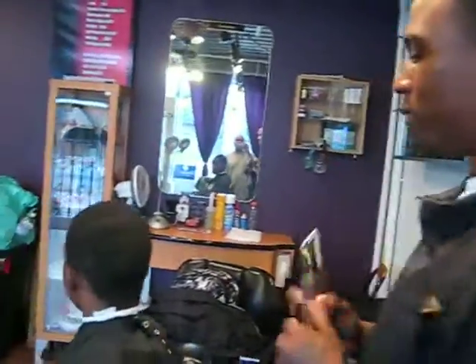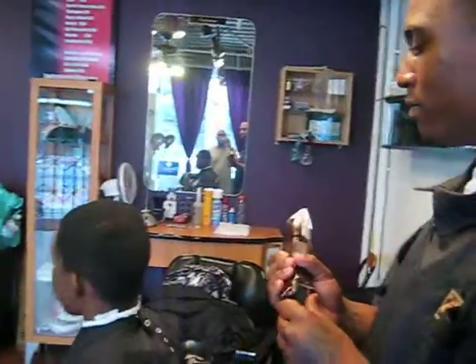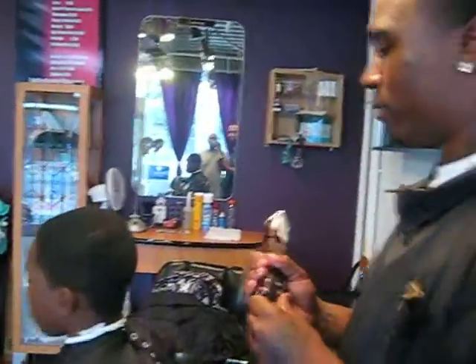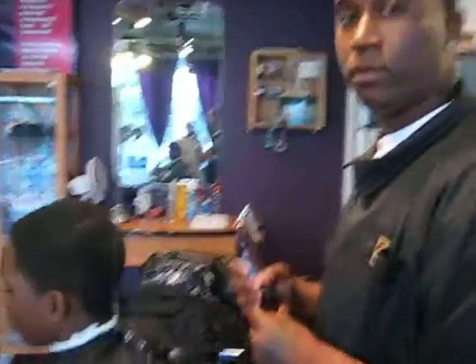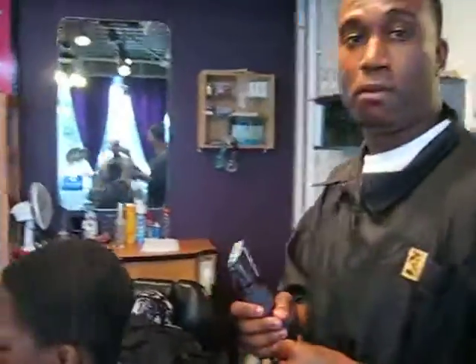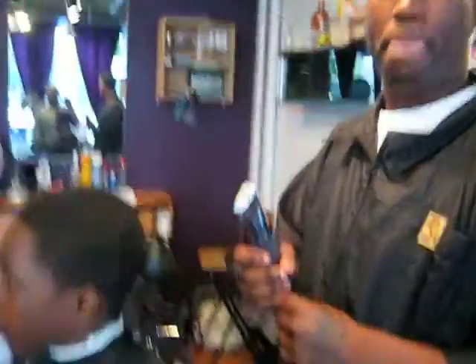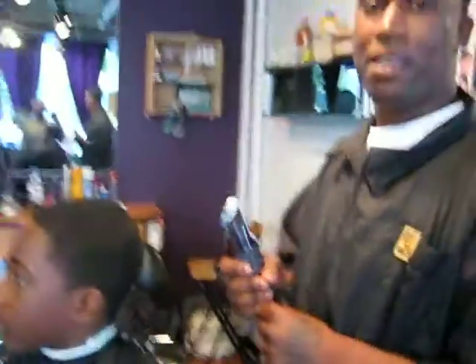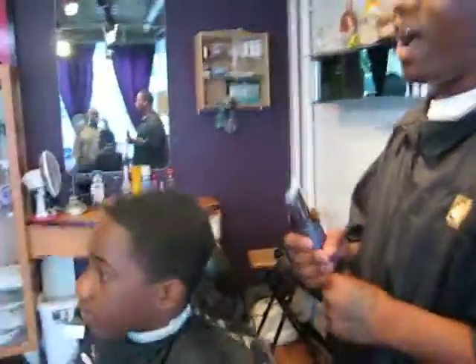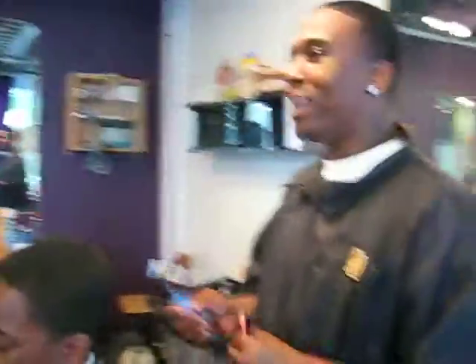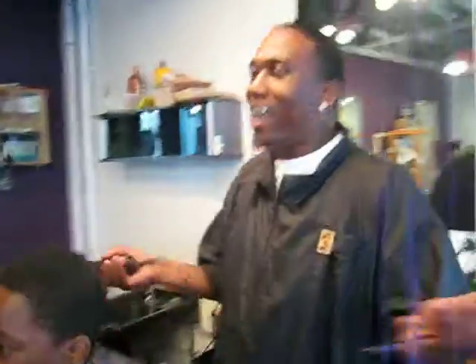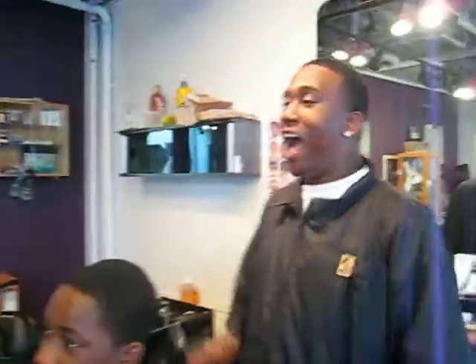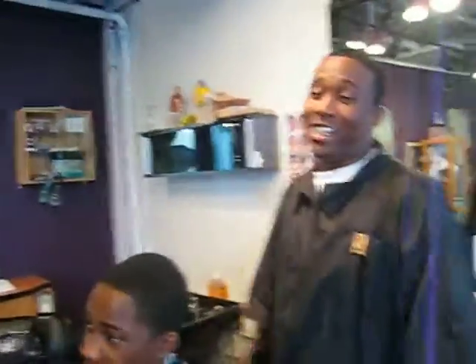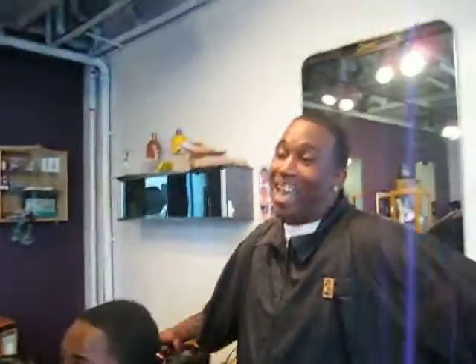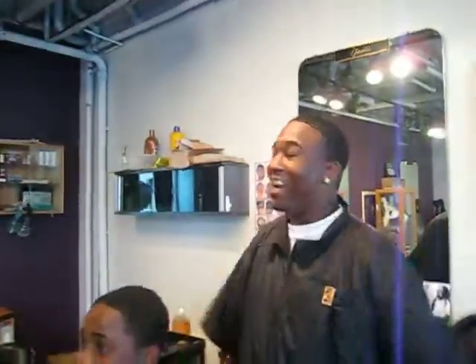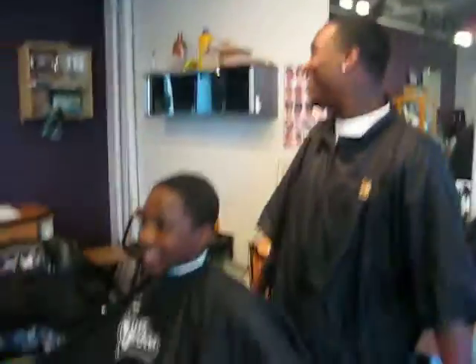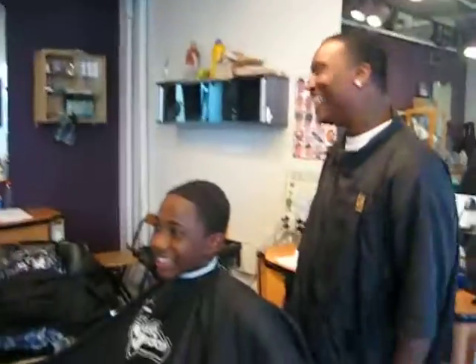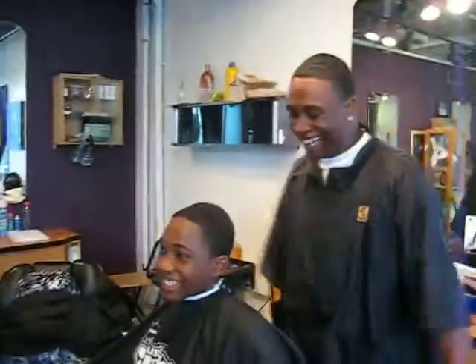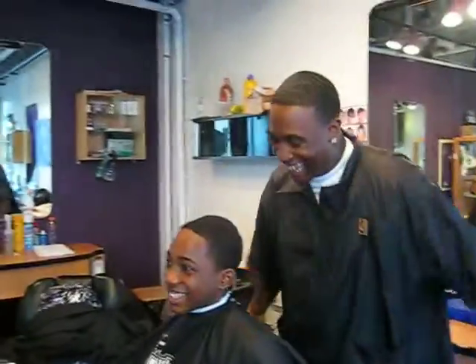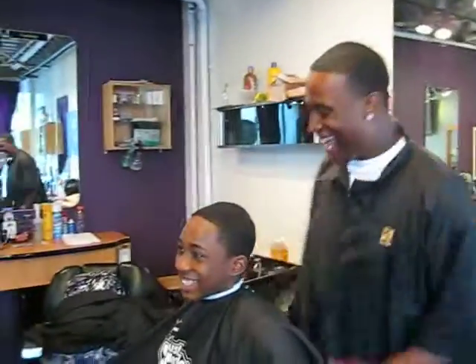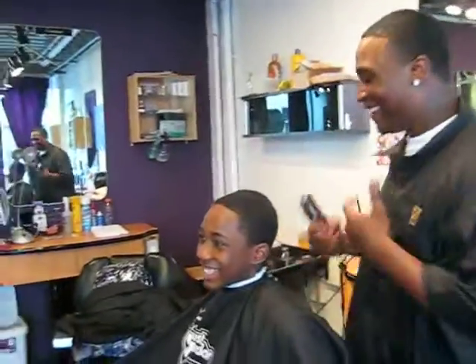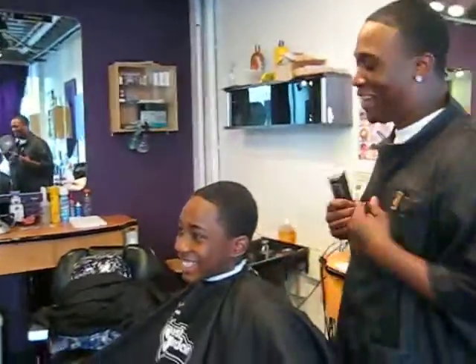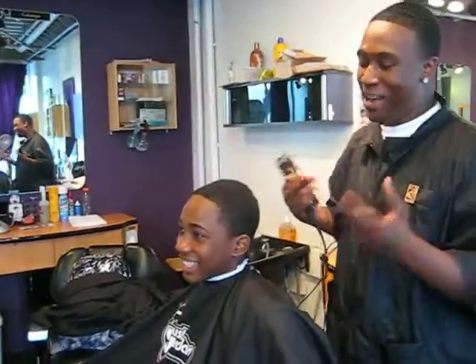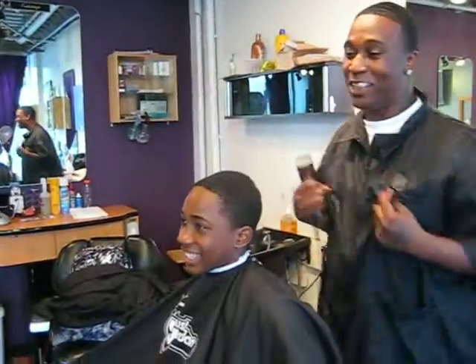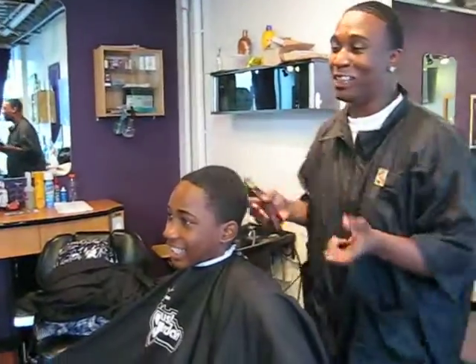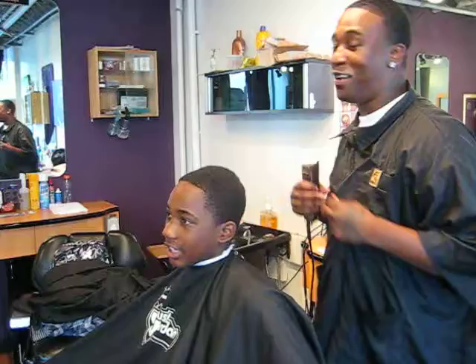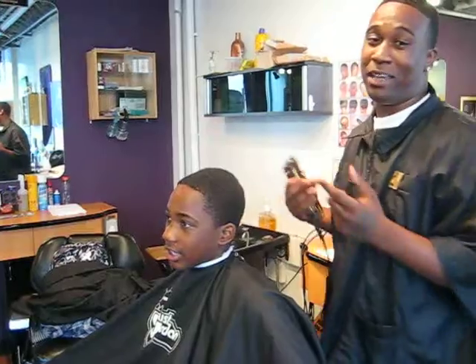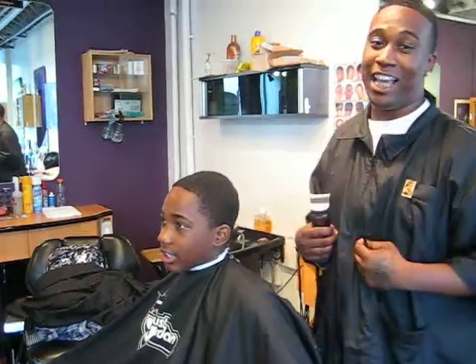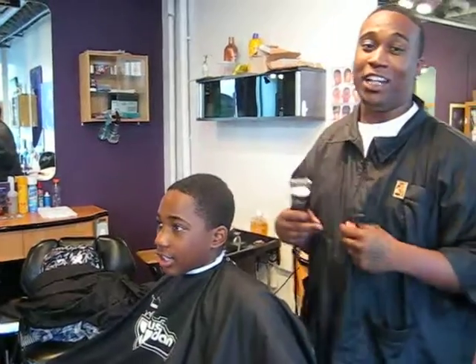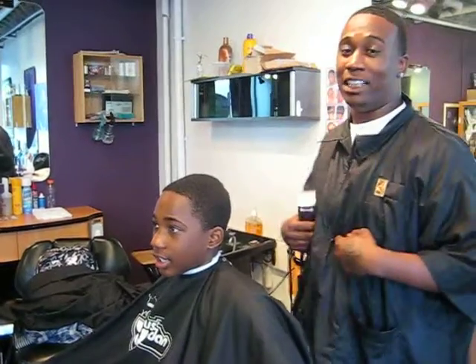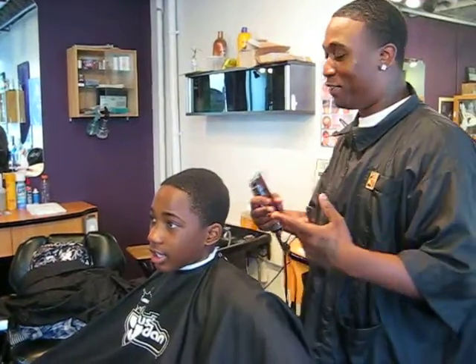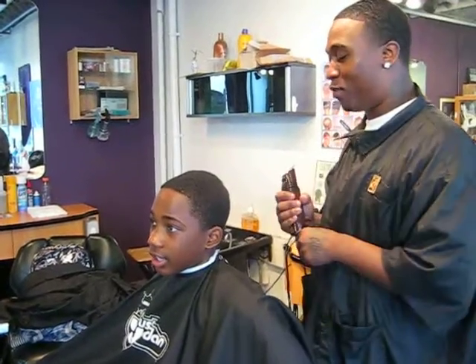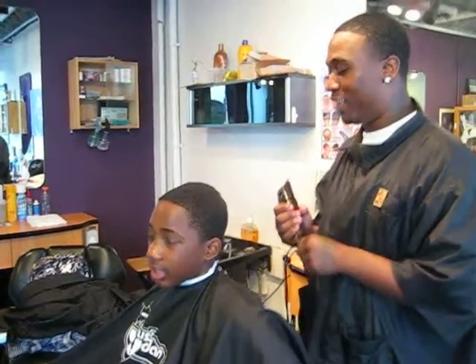Somebody said you were the best barber in Oakland — is that true? I mean, I'm not going to knock anybody else's skills, but I know myself and I'm good.